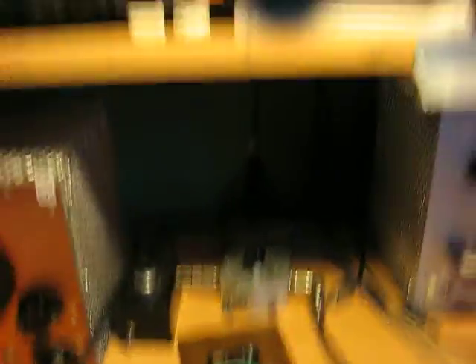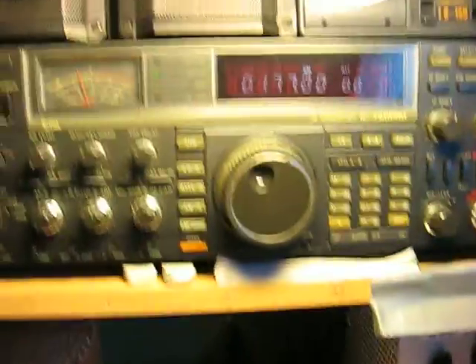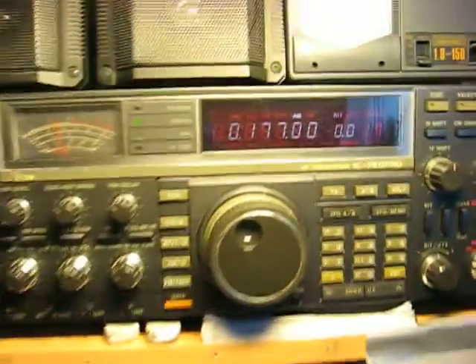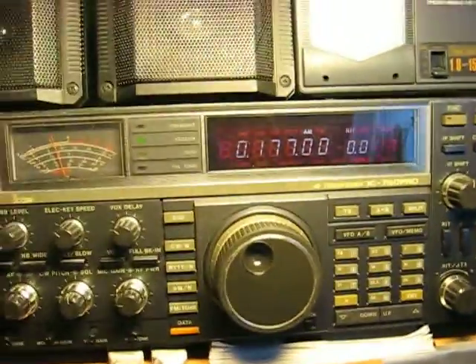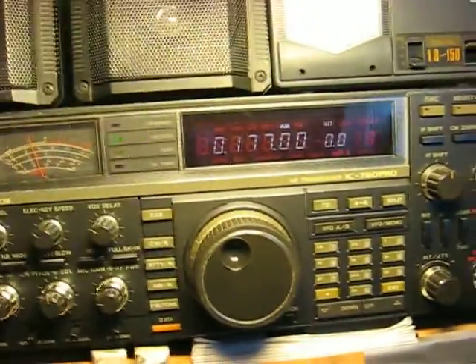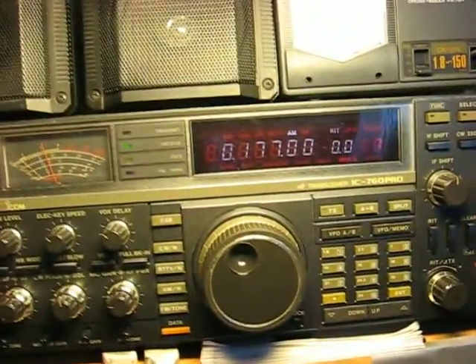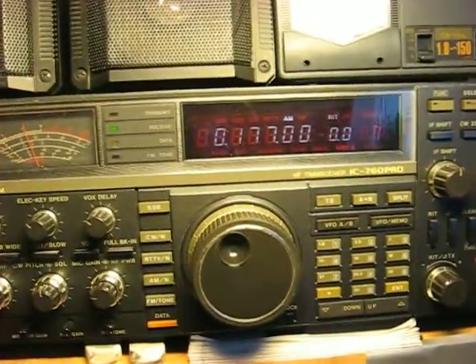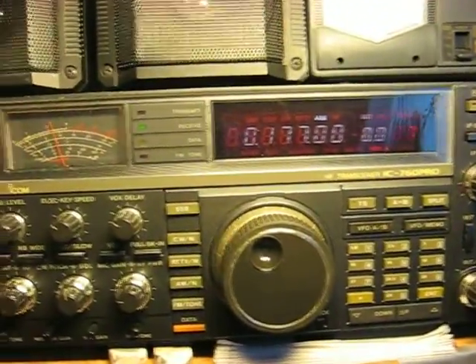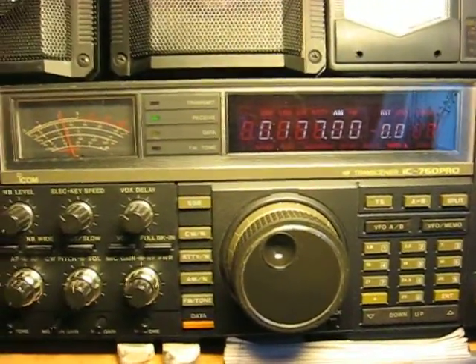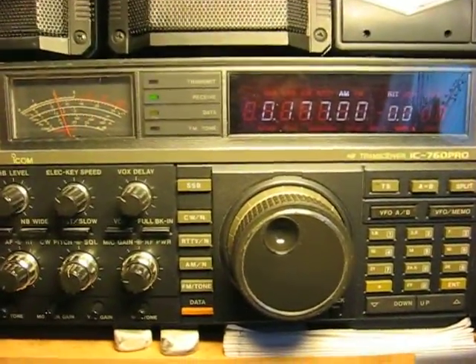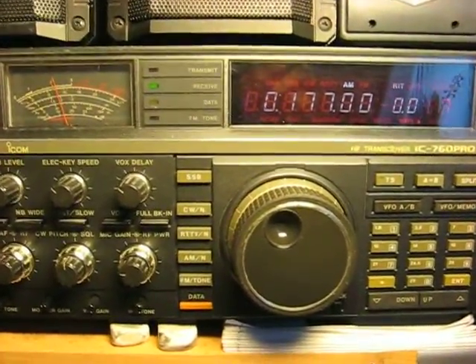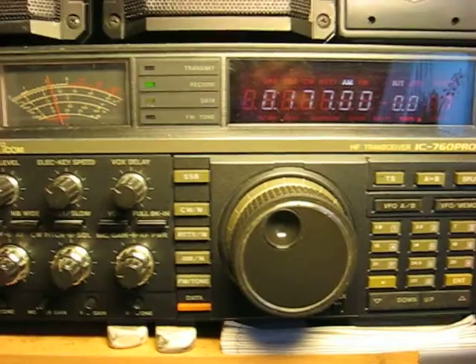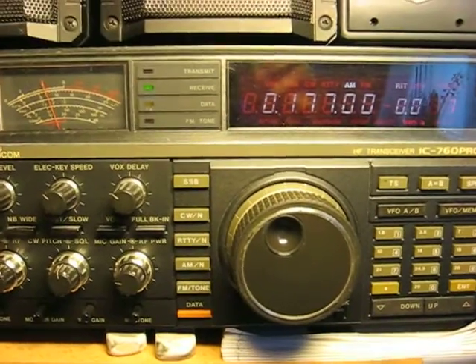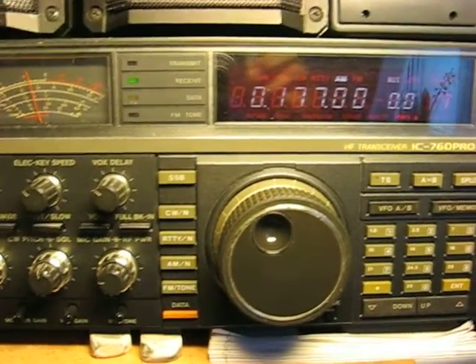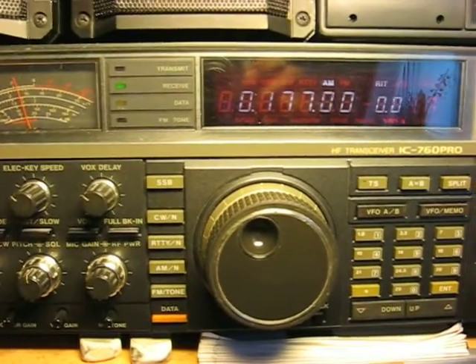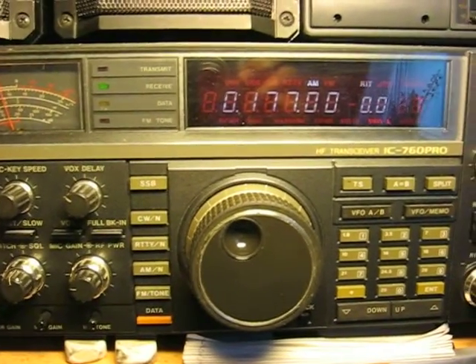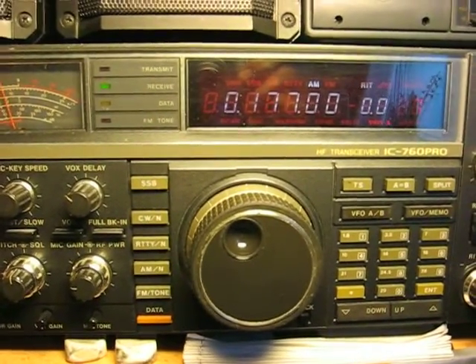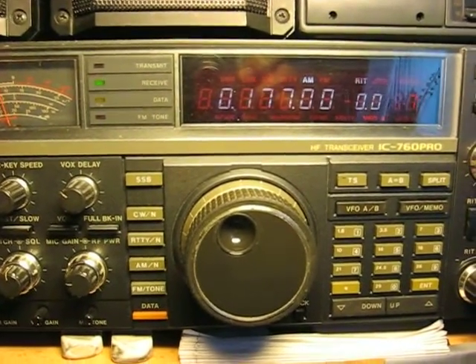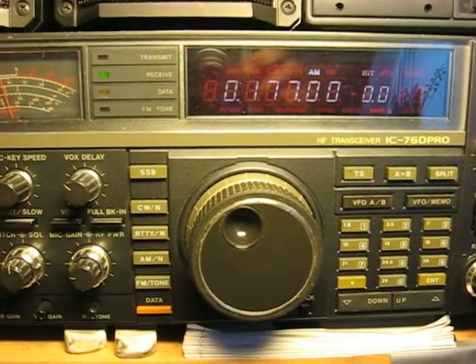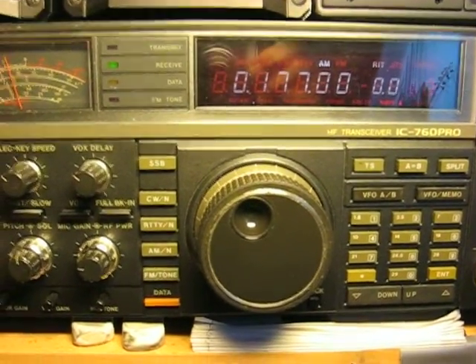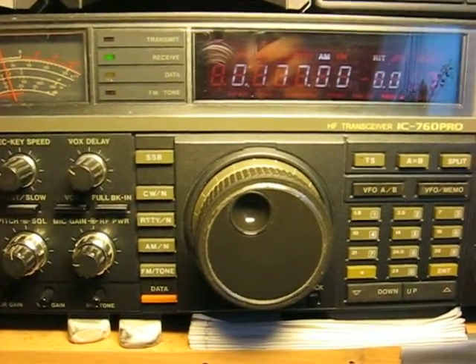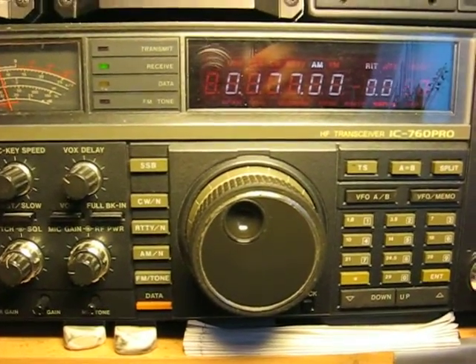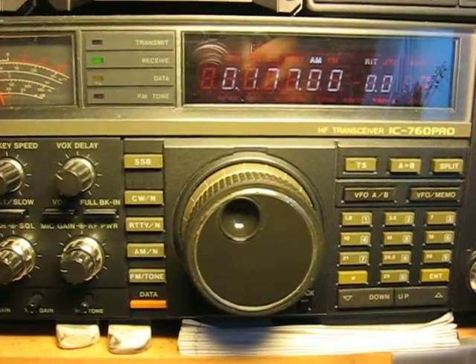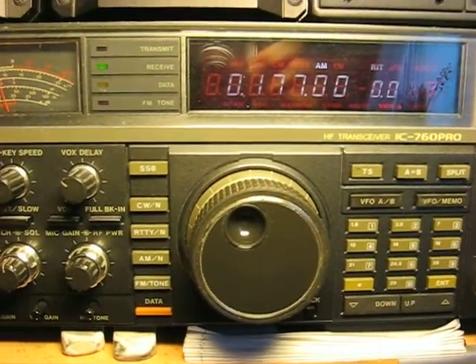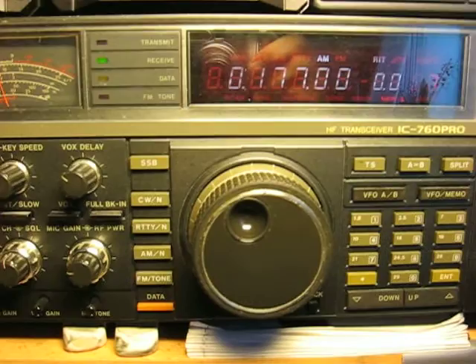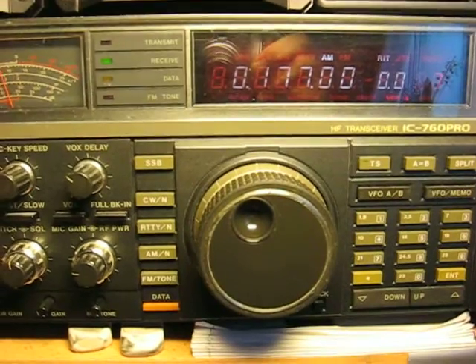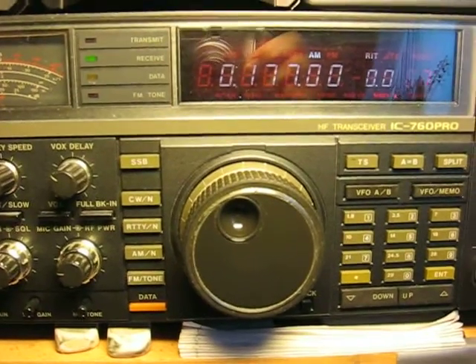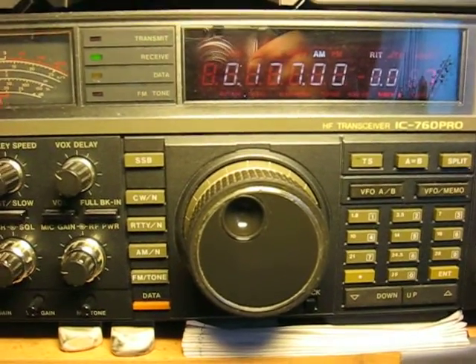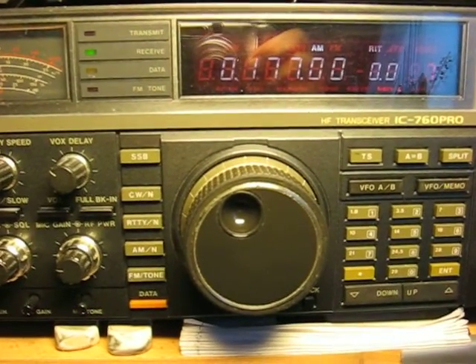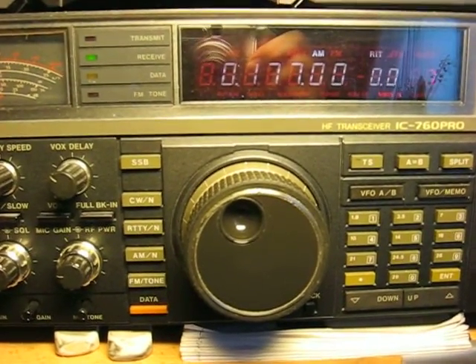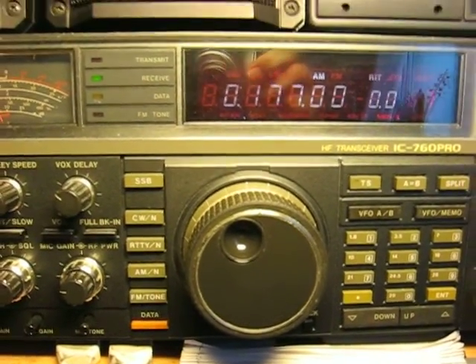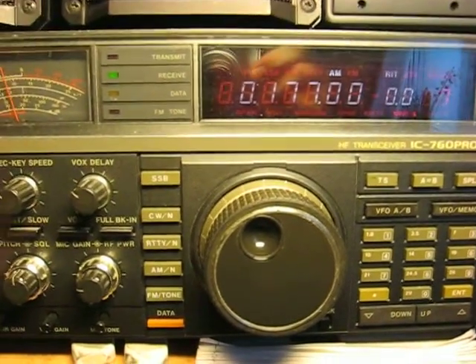This is what it sounds like when I'm listening on the frequency of the radio station from Germany, Deutschland Radio Kultur, on the frequency 177 kilohertz.